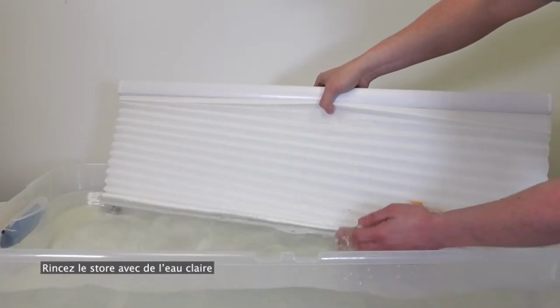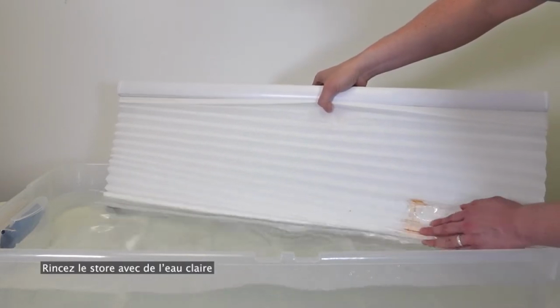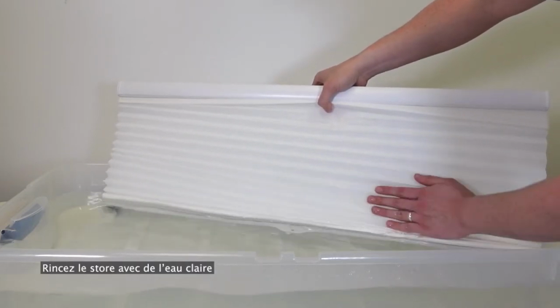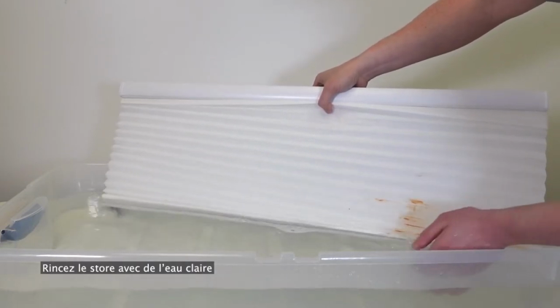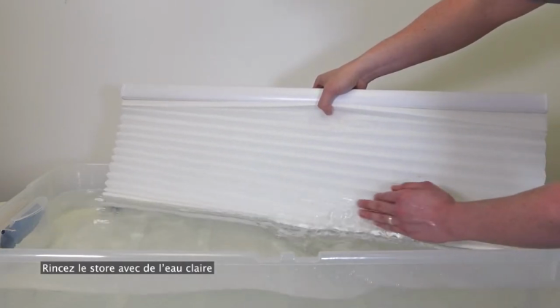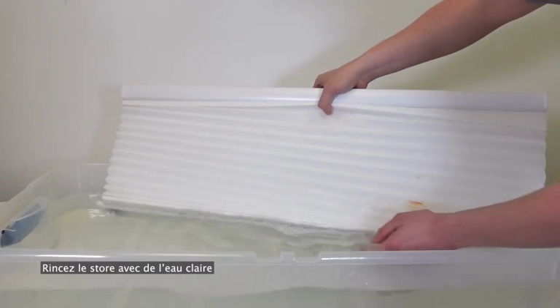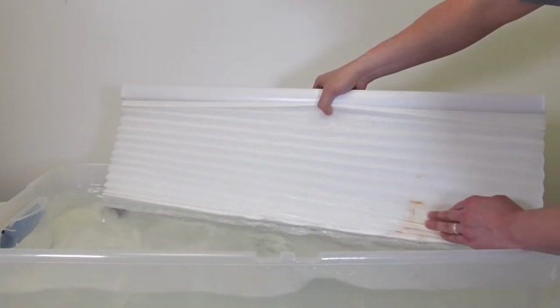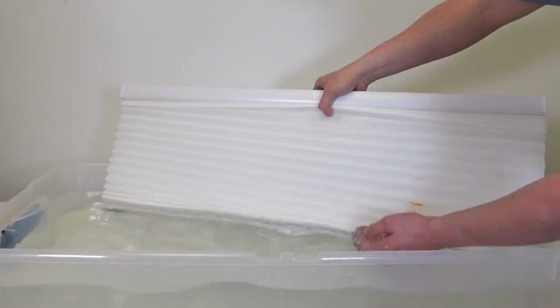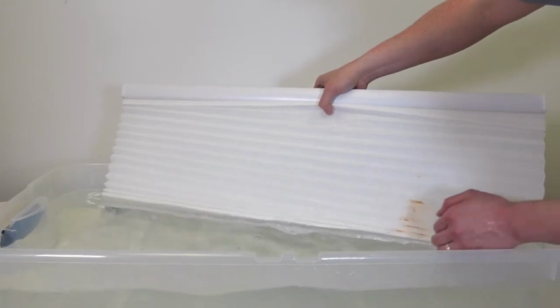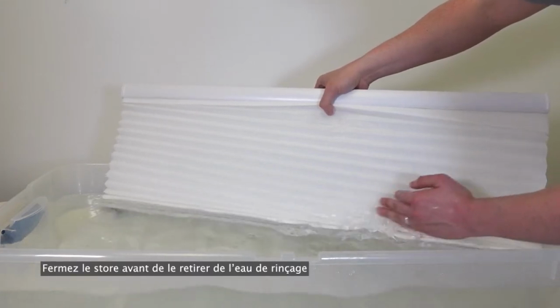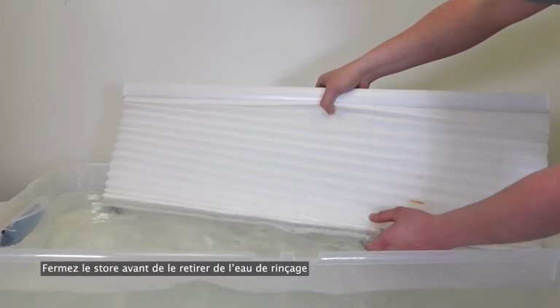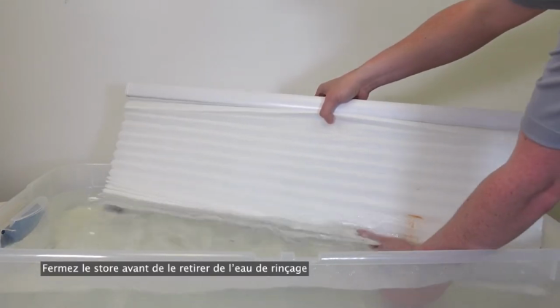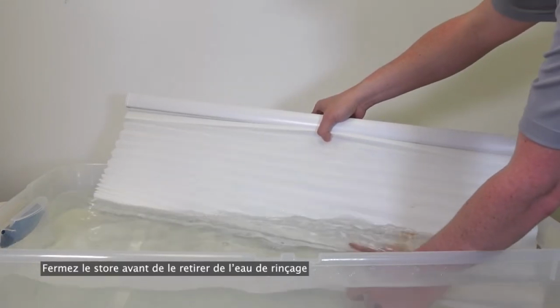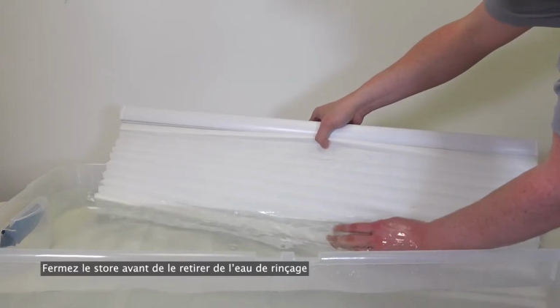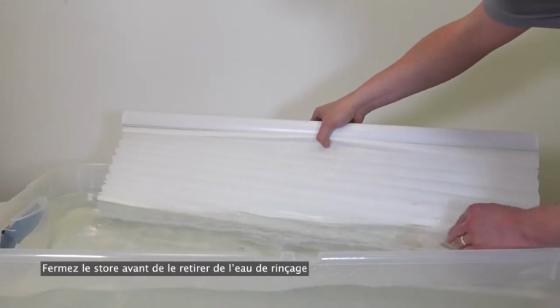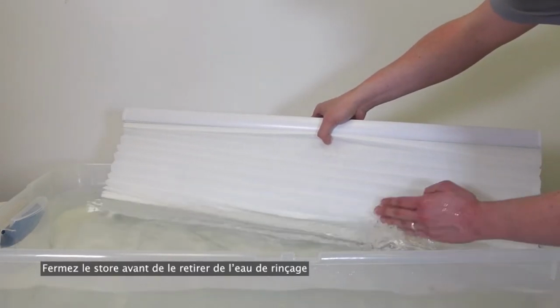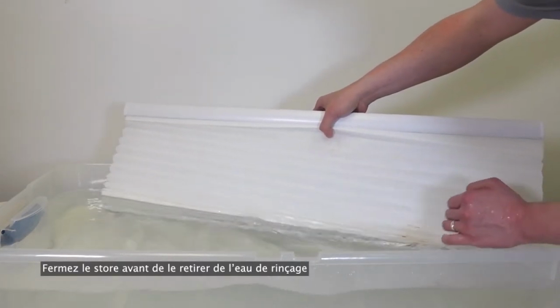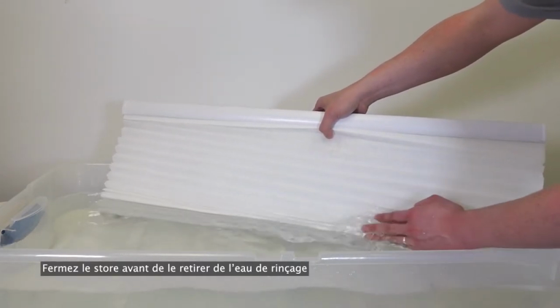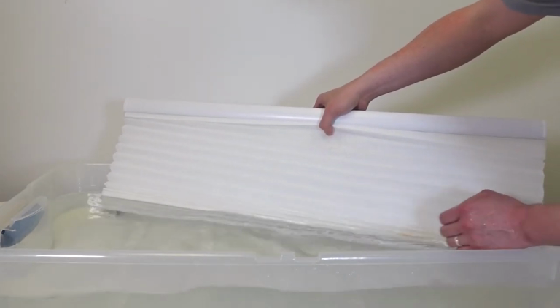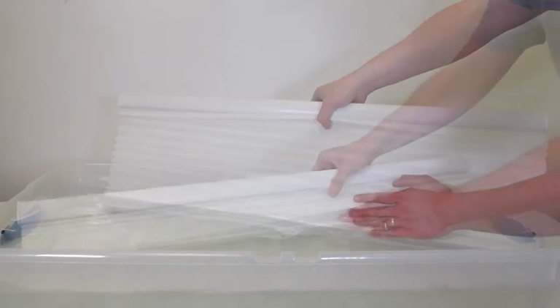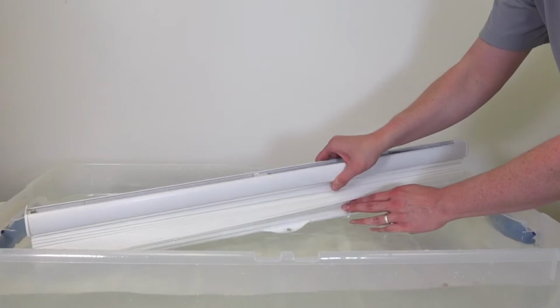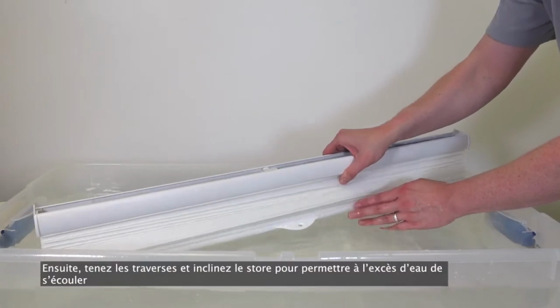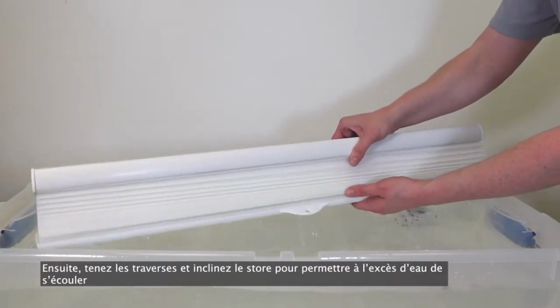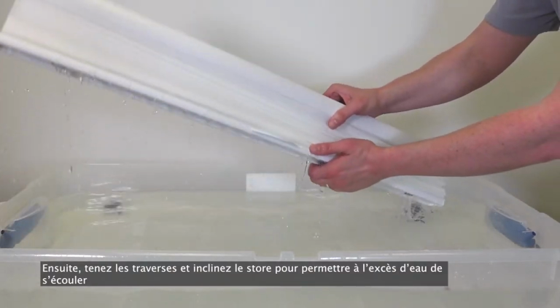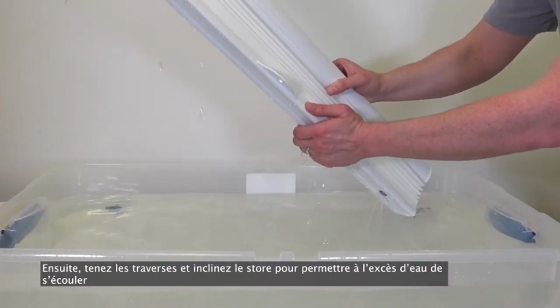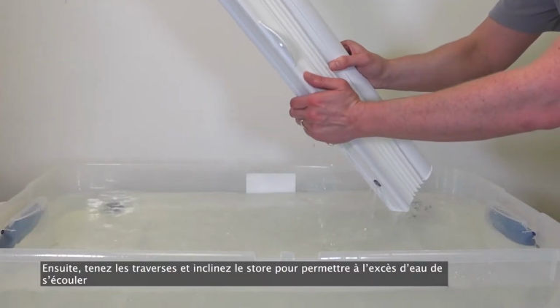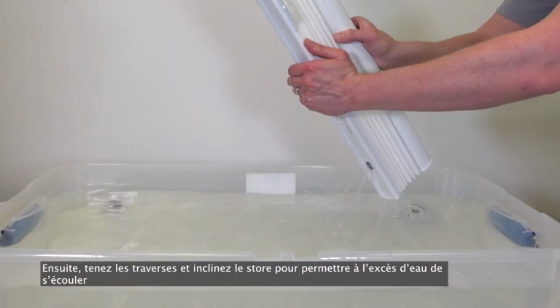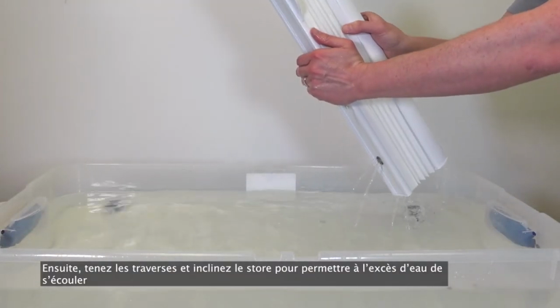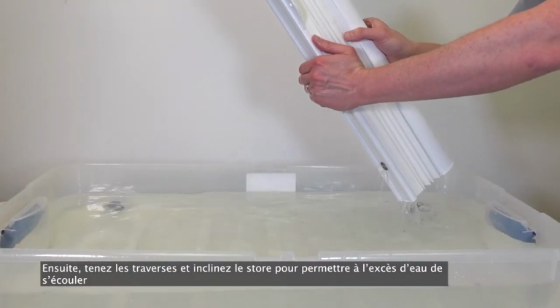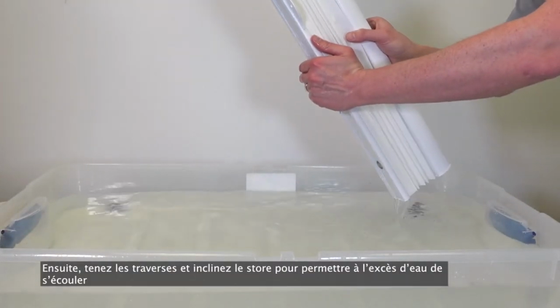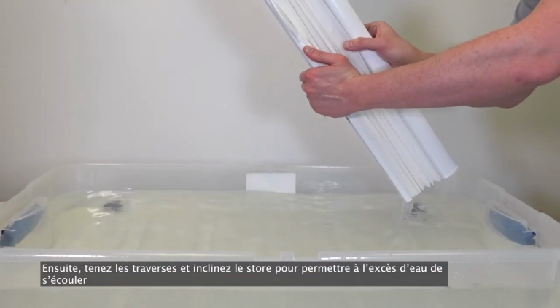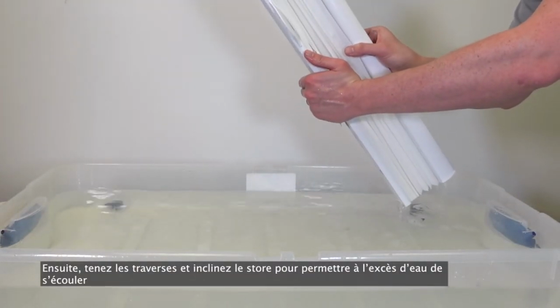Rinse the shade with clear water, then close the shade before removing it from the rinse water. Next, hold the rails and tilt the shade to allow excess water to drain.